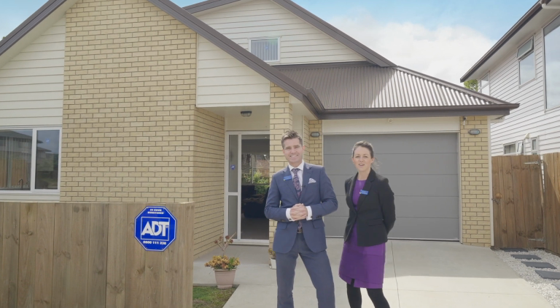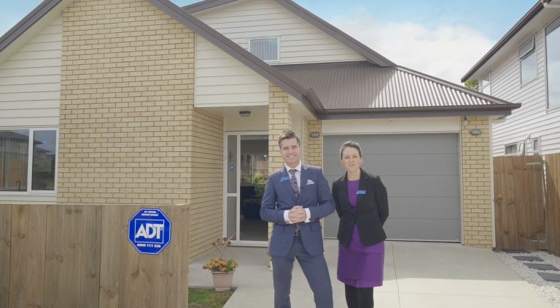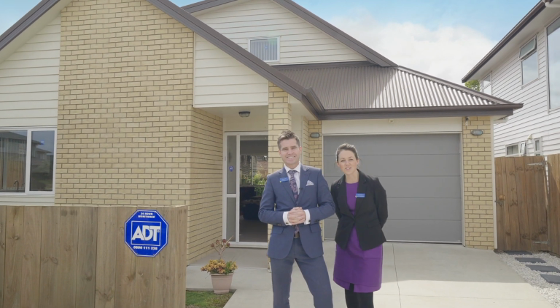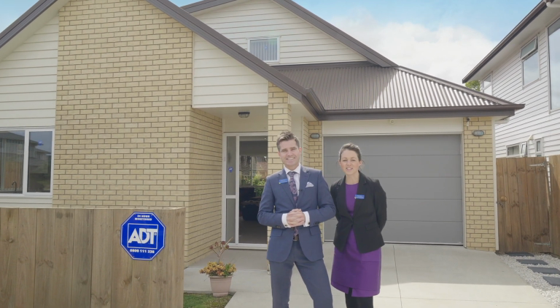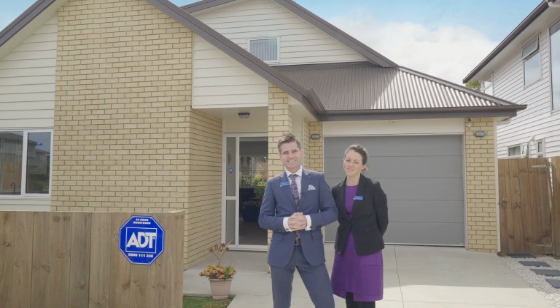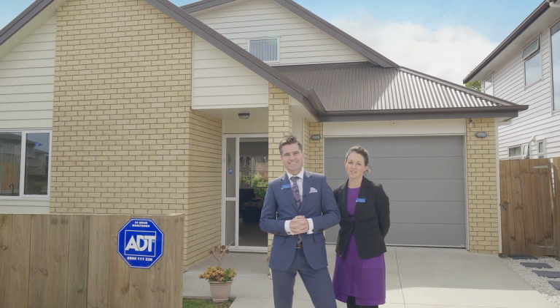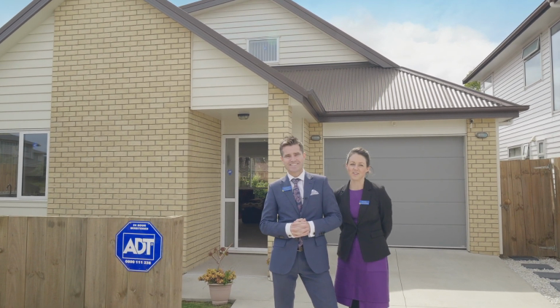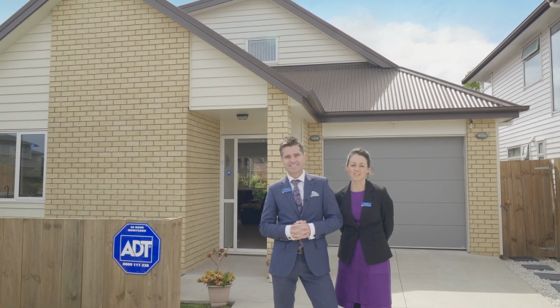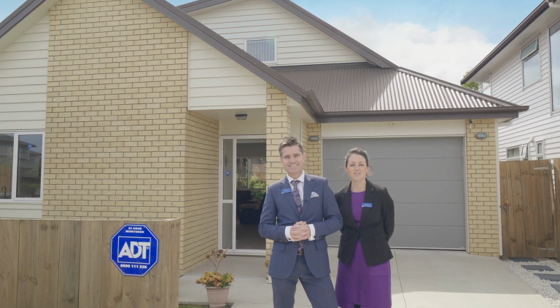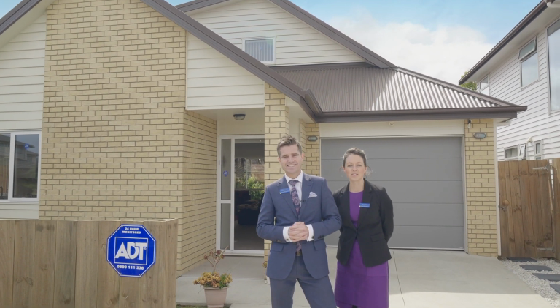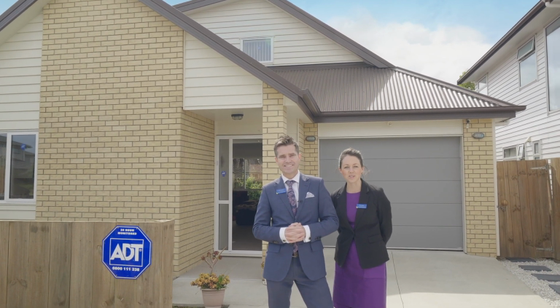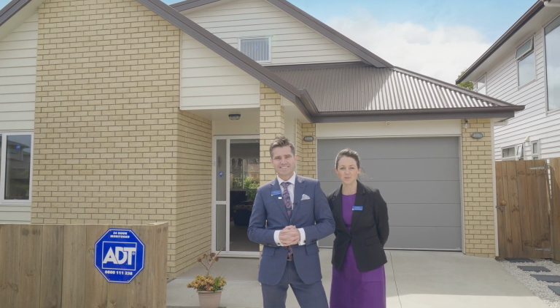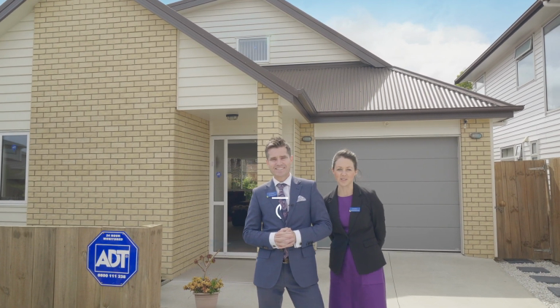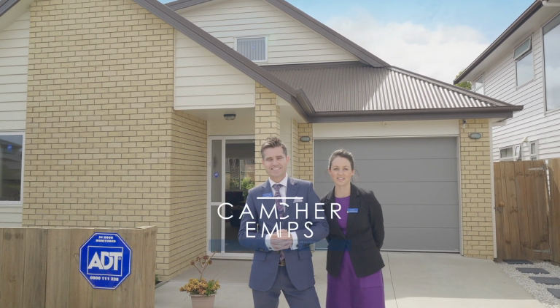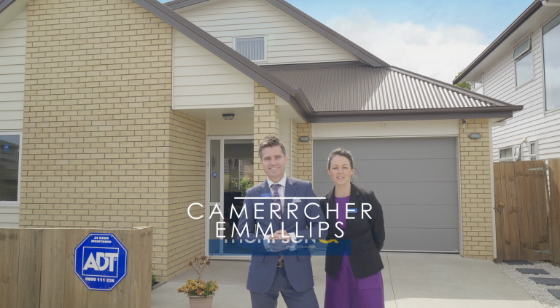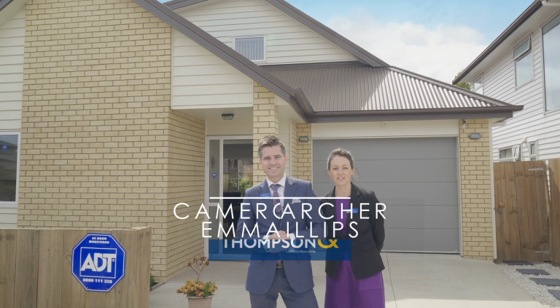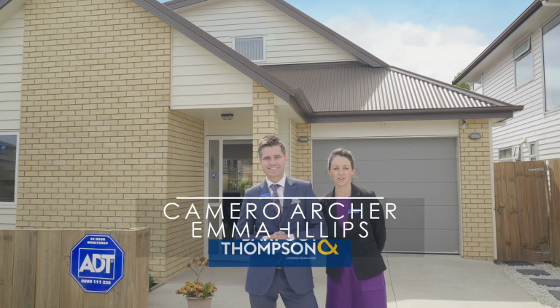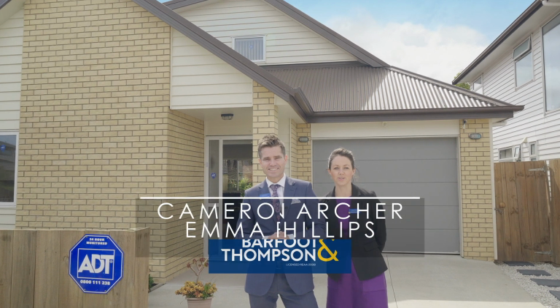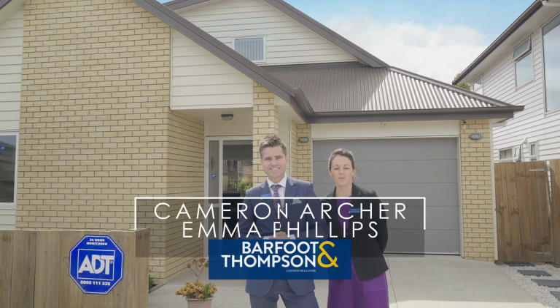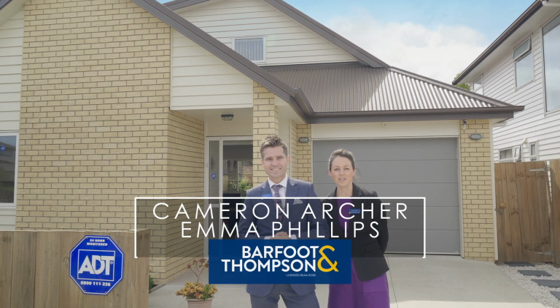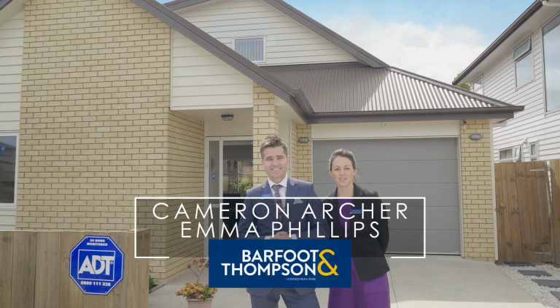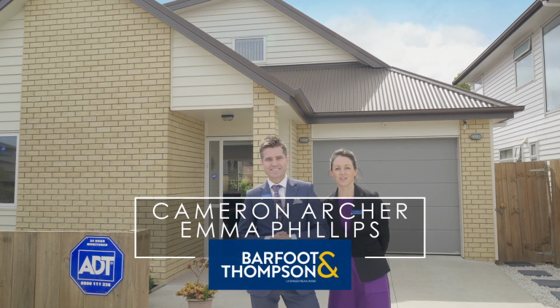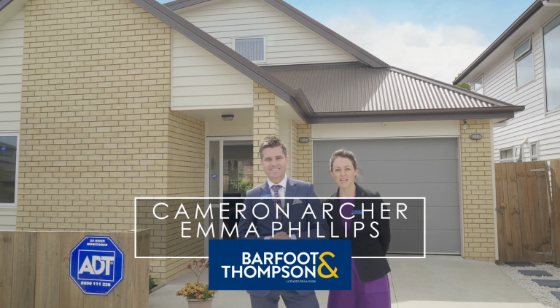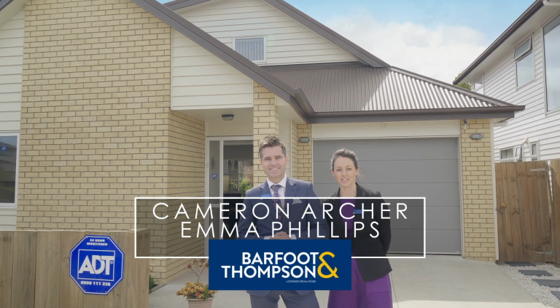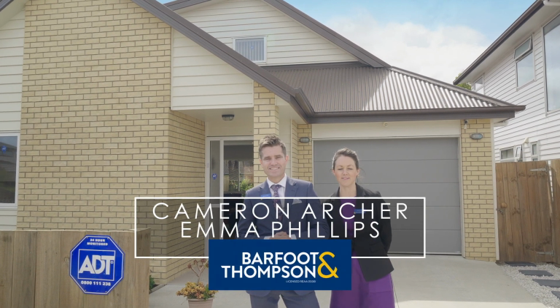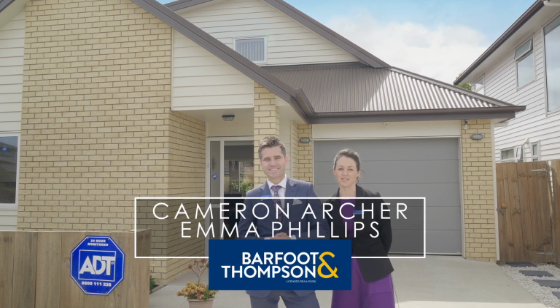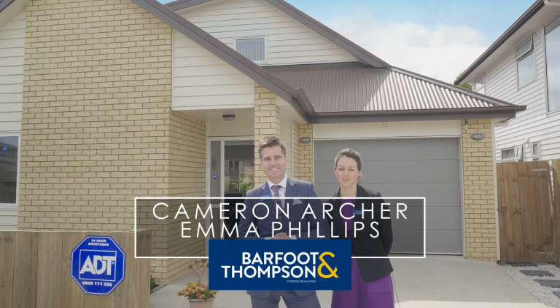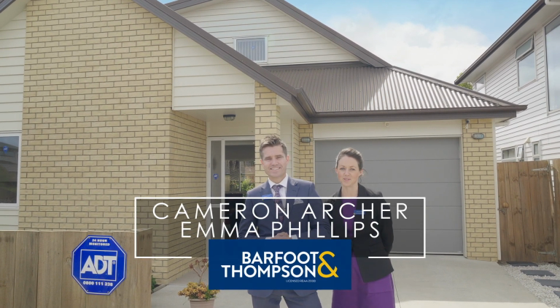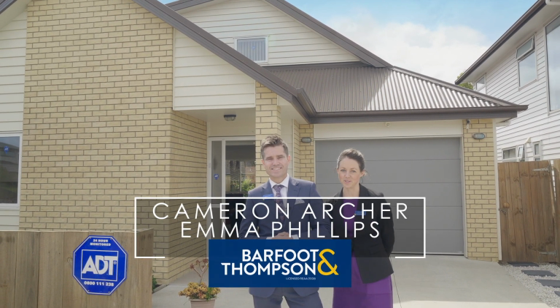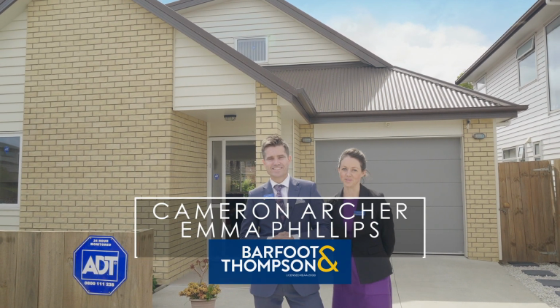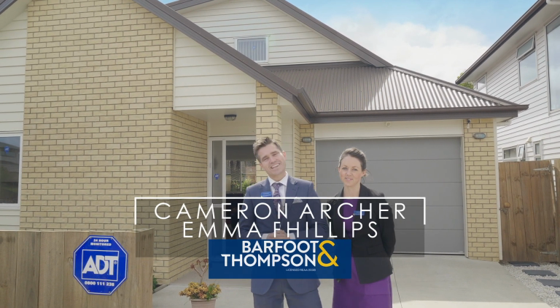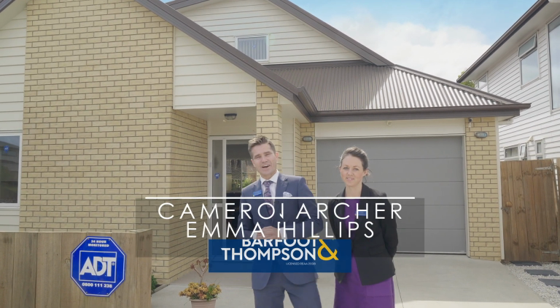We know you're just going to love this home, folks, so come and take a quick tour with us and let us show you why it's not just location that makes this home so special. Let's go.